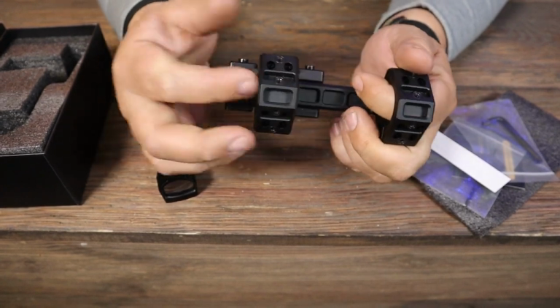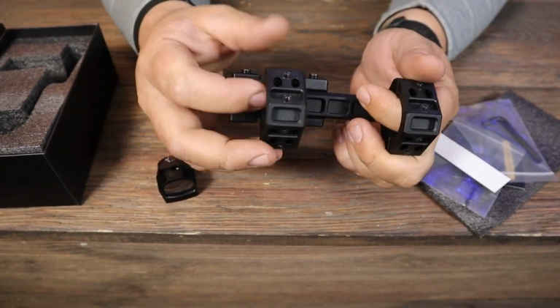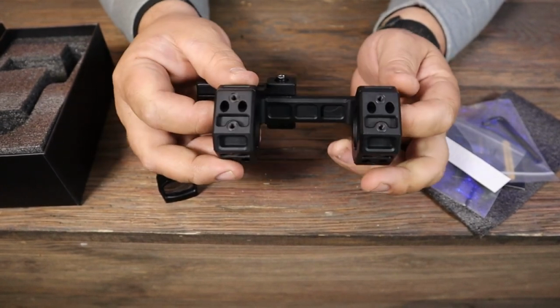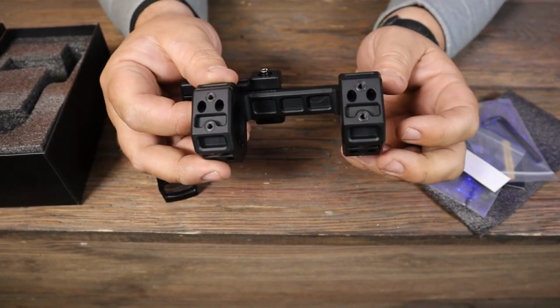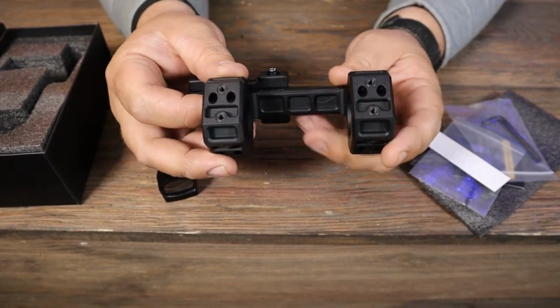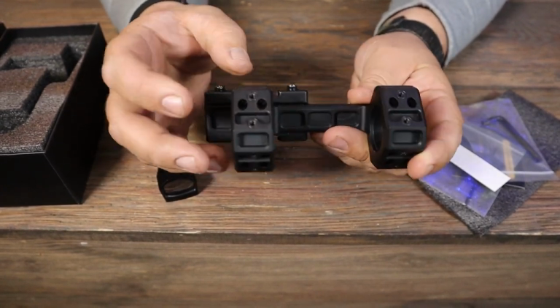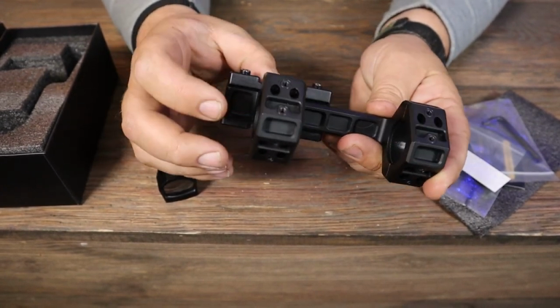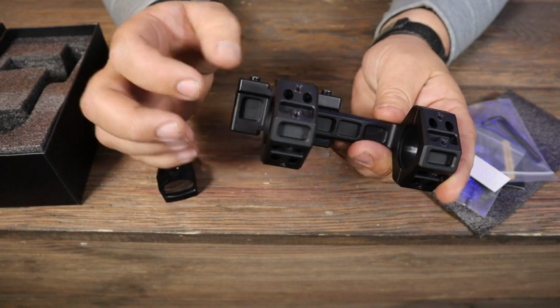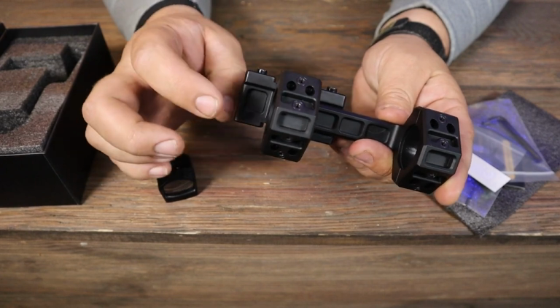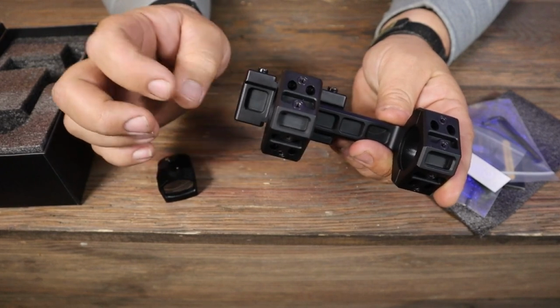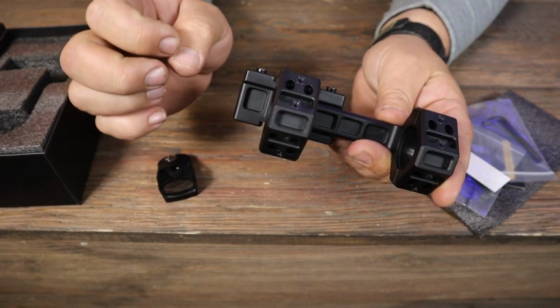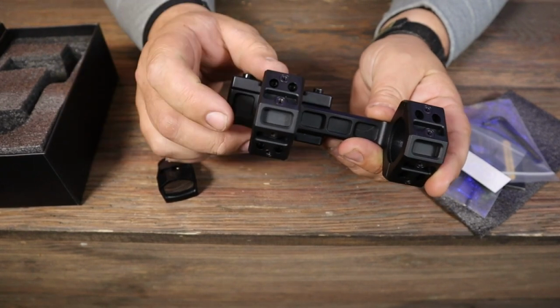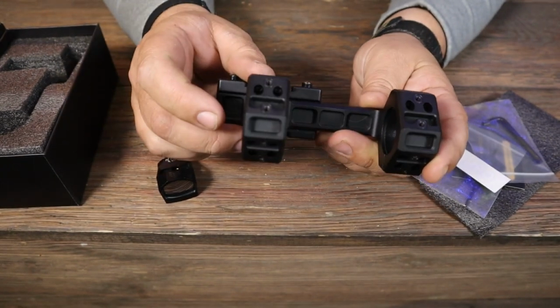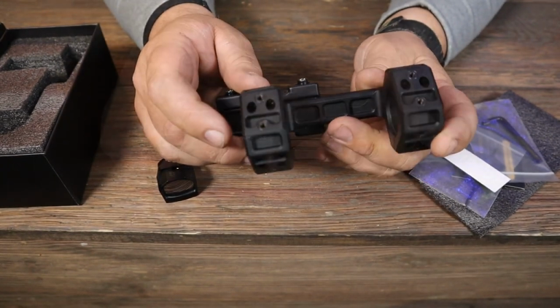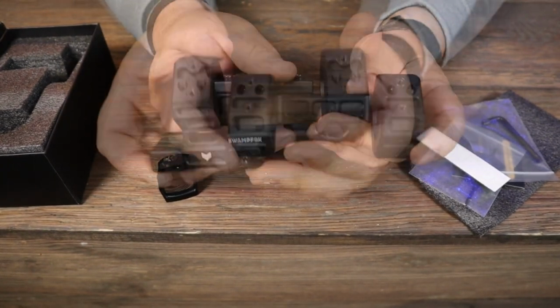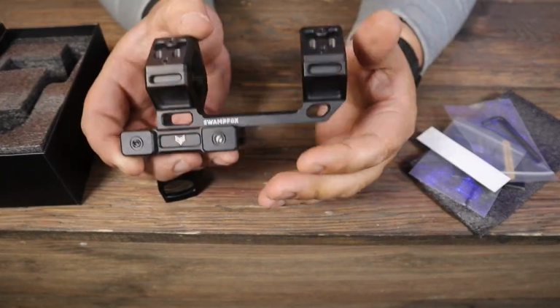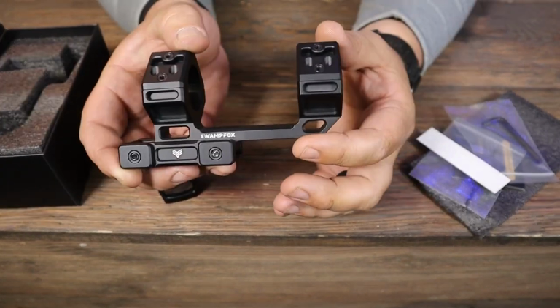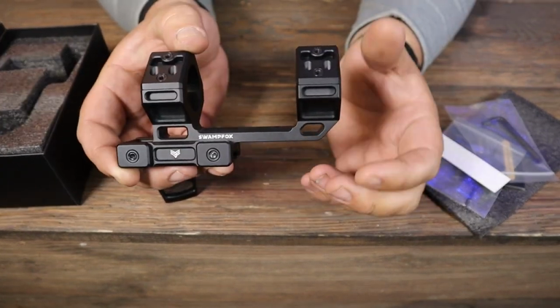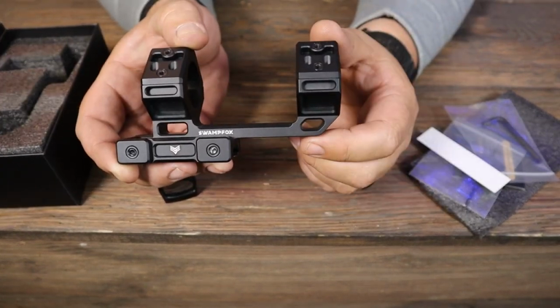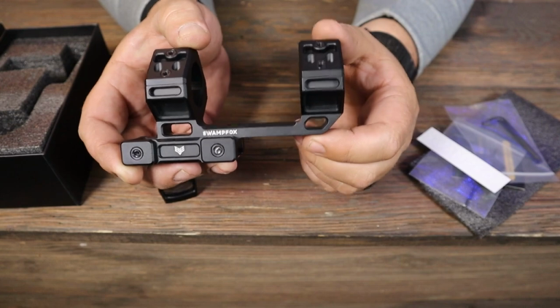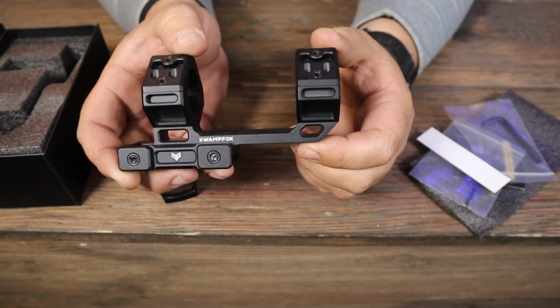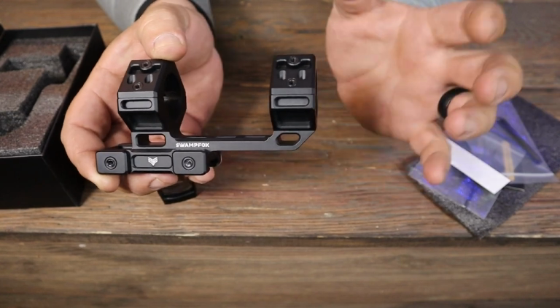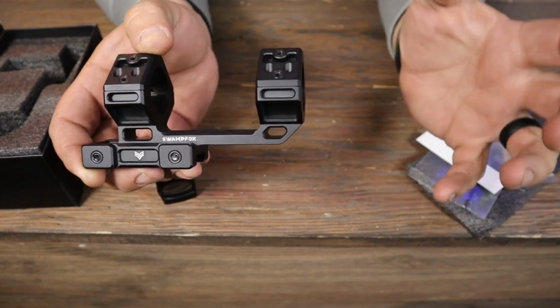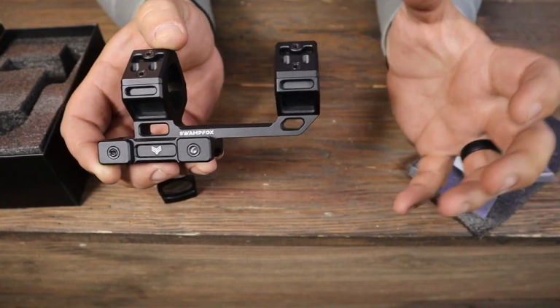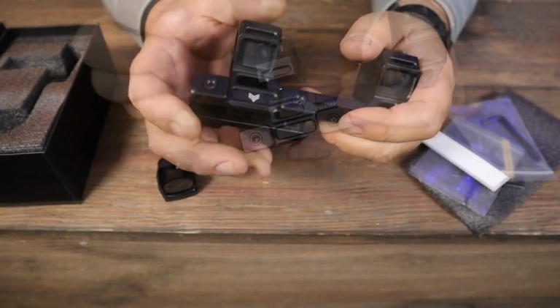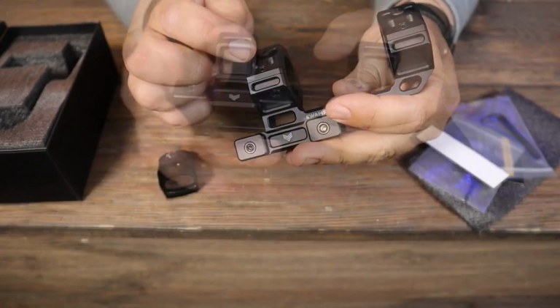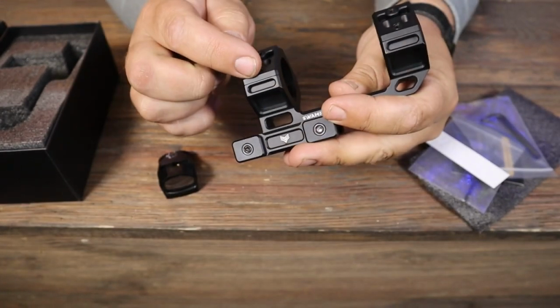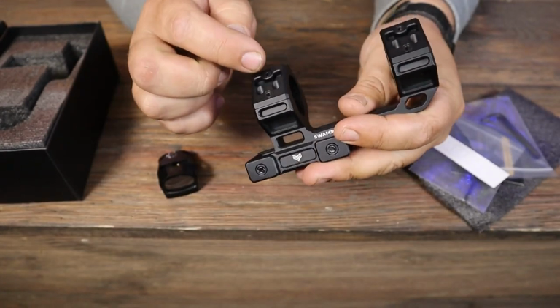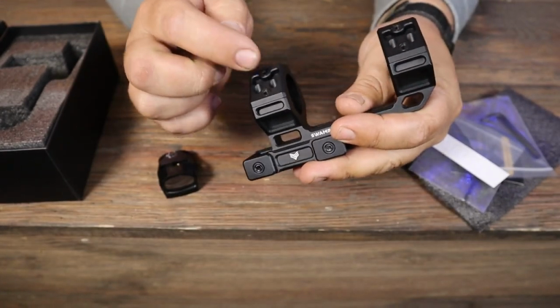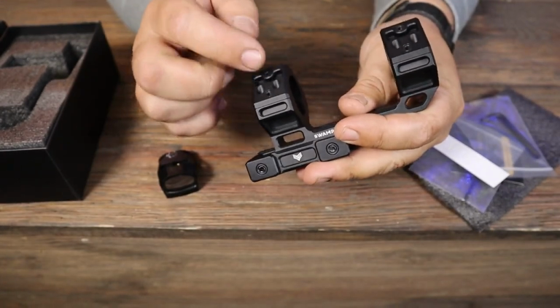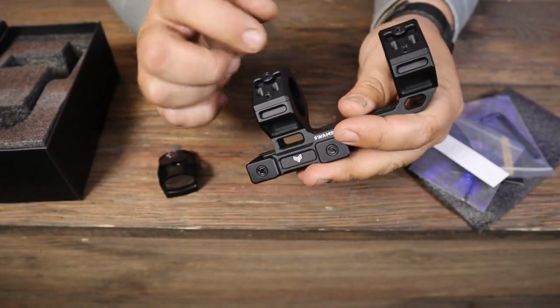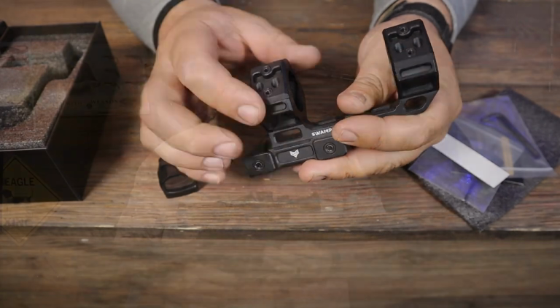This mount is for a 30 millimeter tube, but they also offer it for a 34 millimeter tube if you have a bigger scope. The centerline height is 1.6 inches and it works with a scope with up to a 56 millimeter objective lens. The holes for the RMR are threaded 6x32.